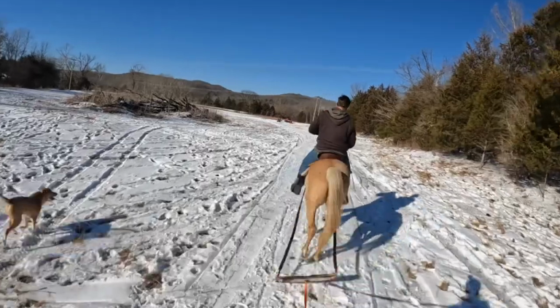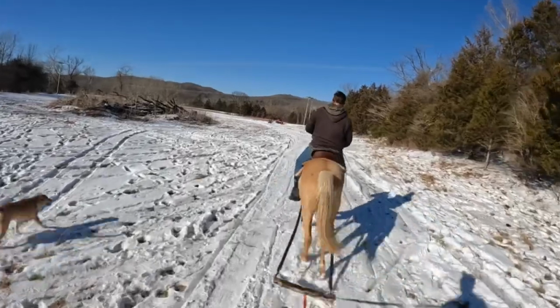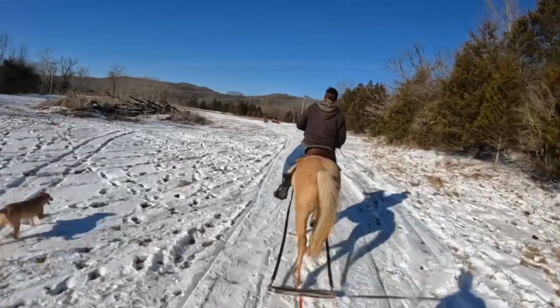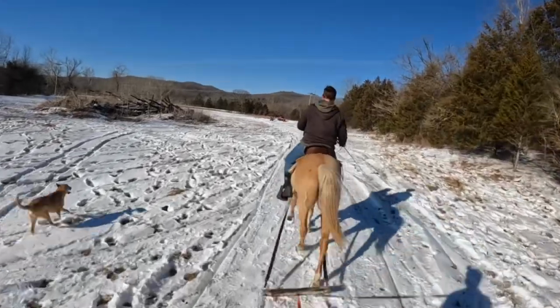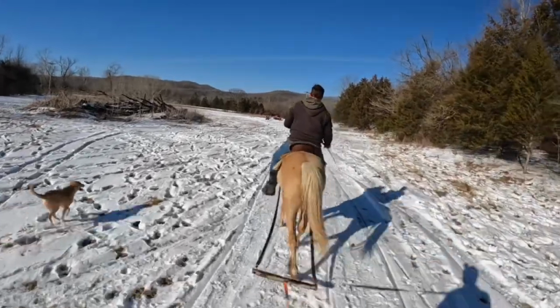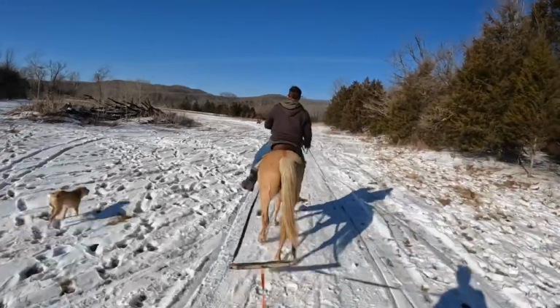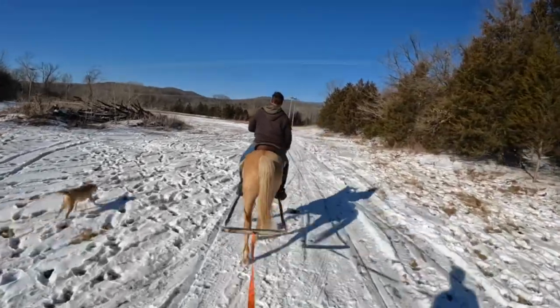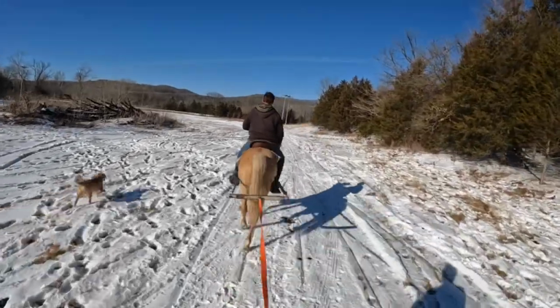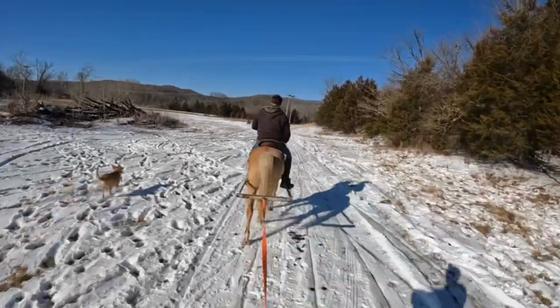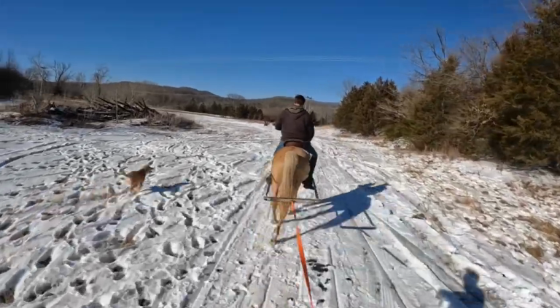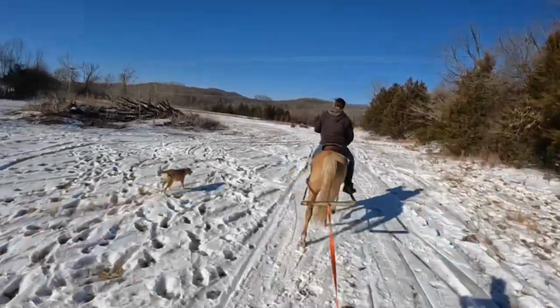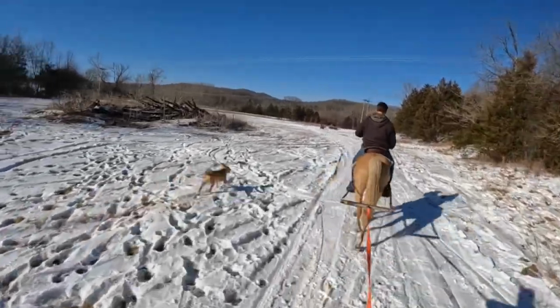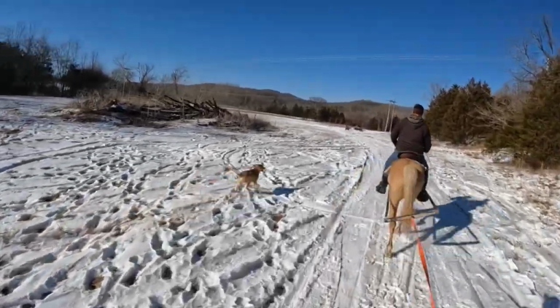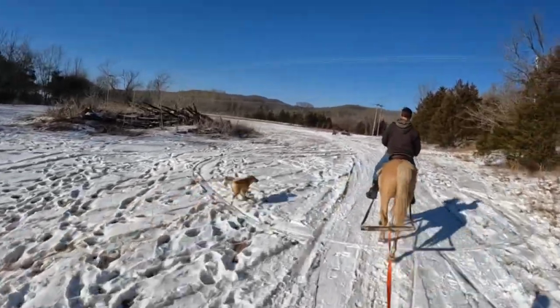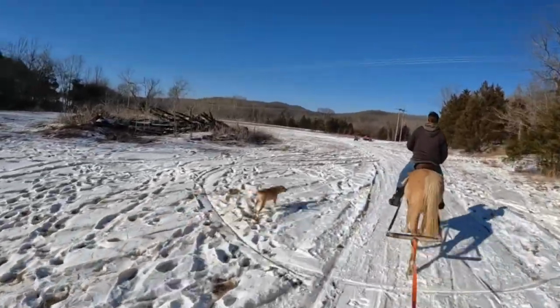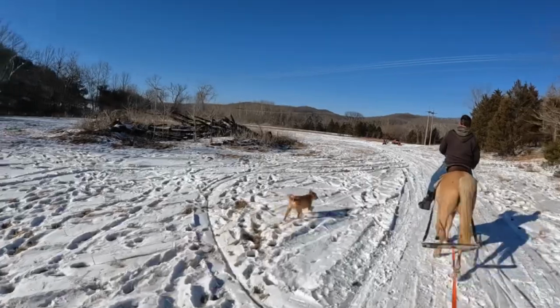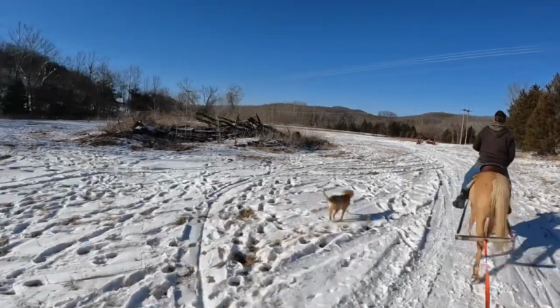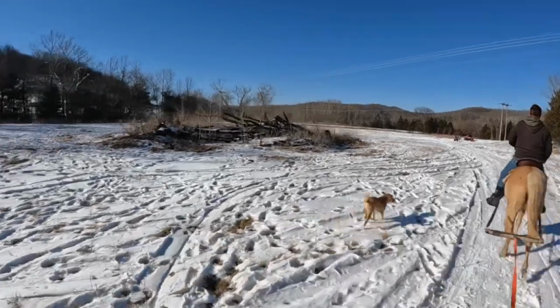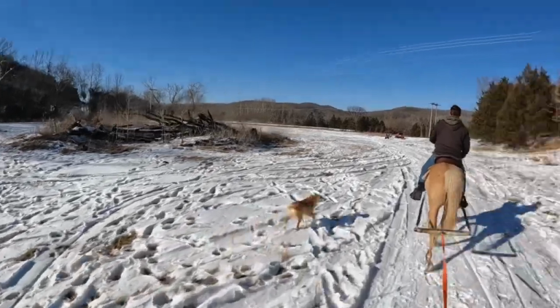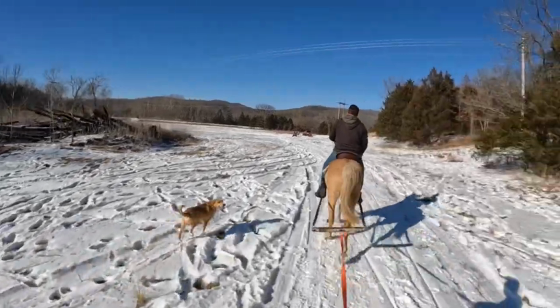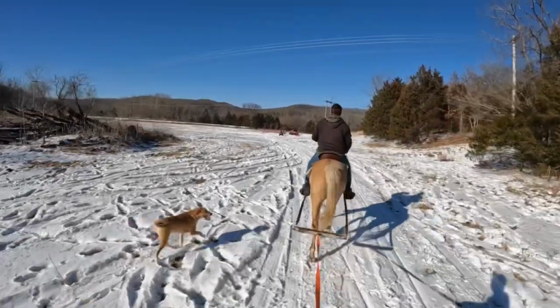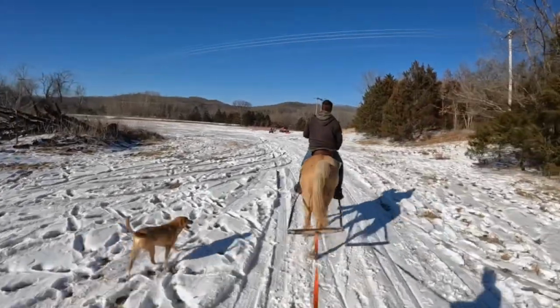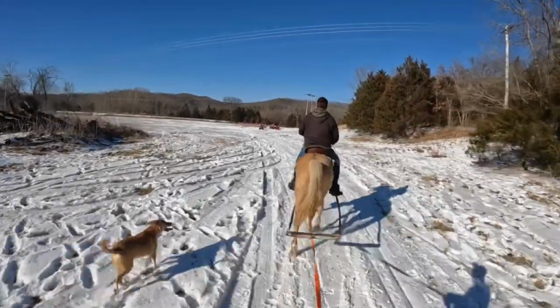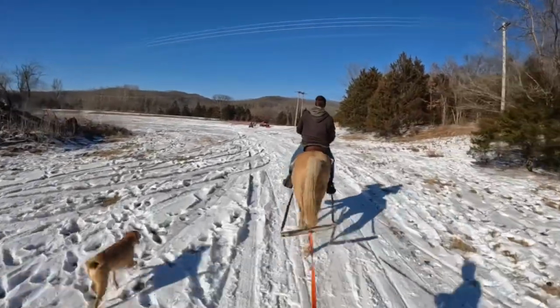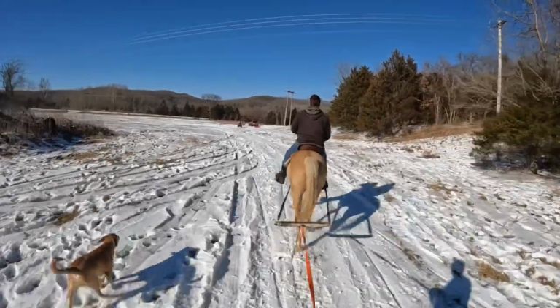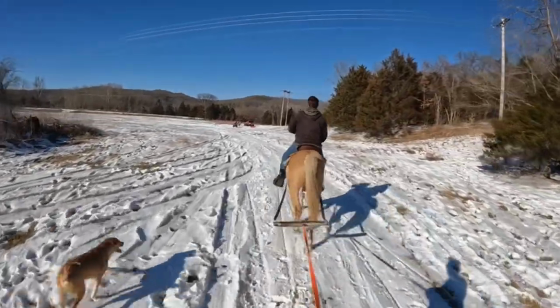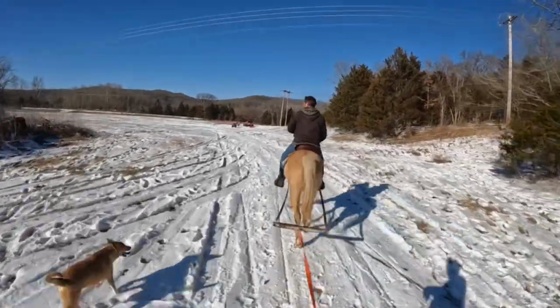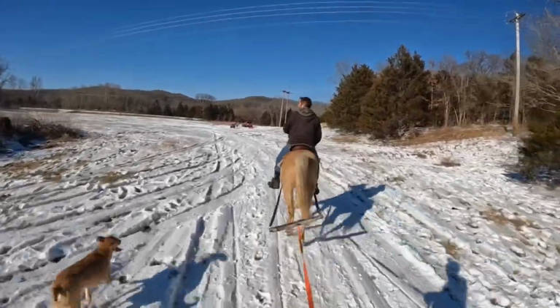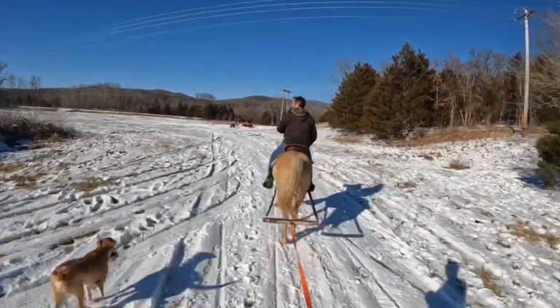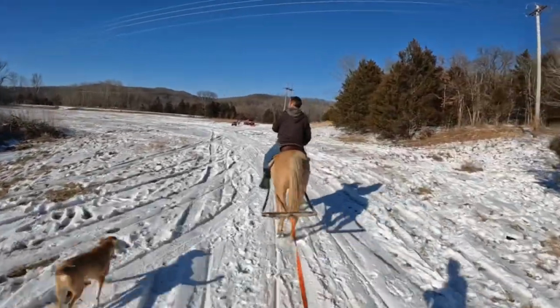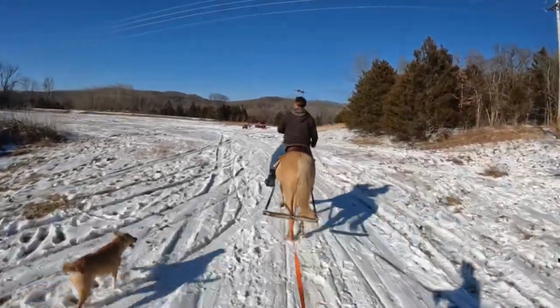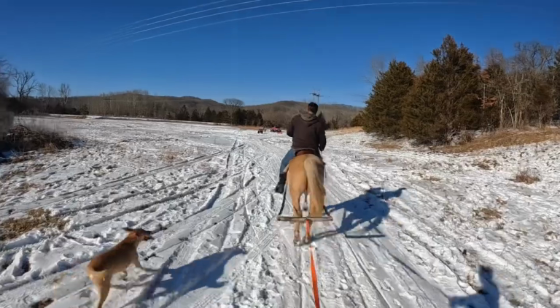Yeah man, we've got to do this every time it snows. This probably happens maybe twice a year.